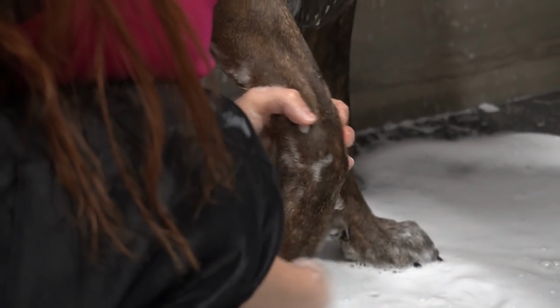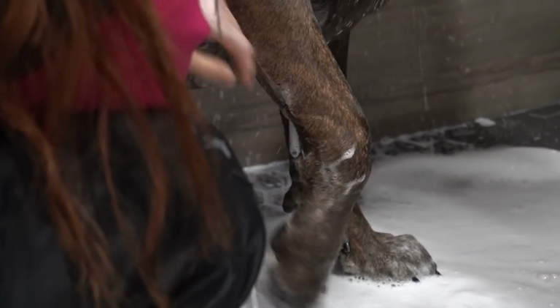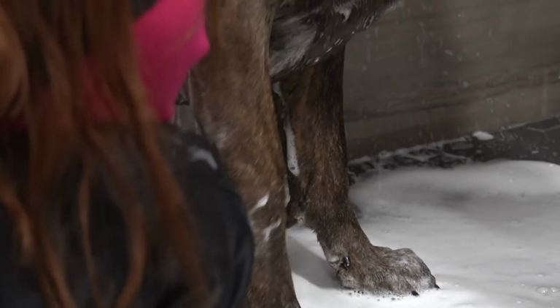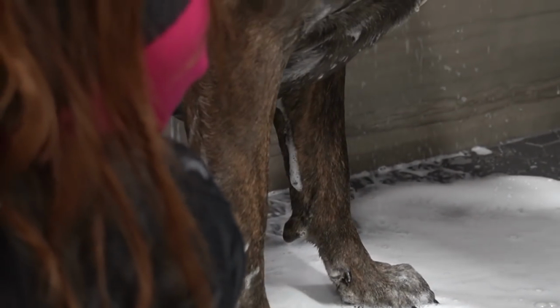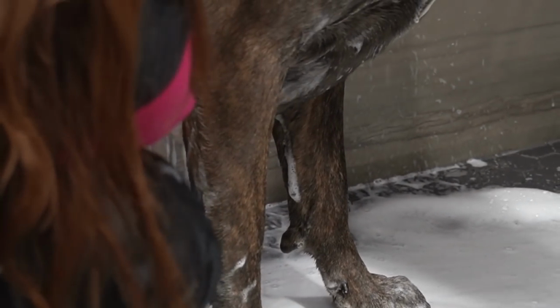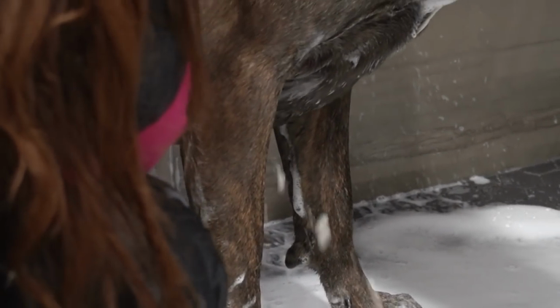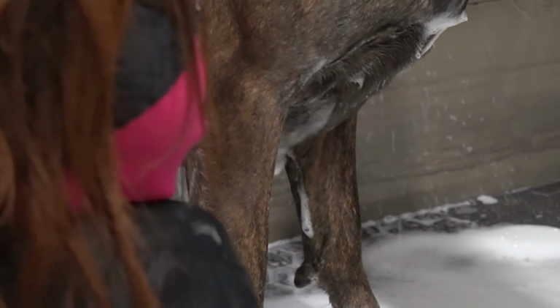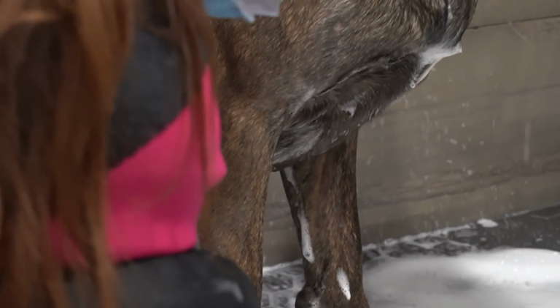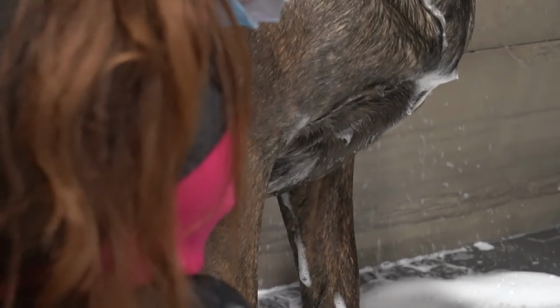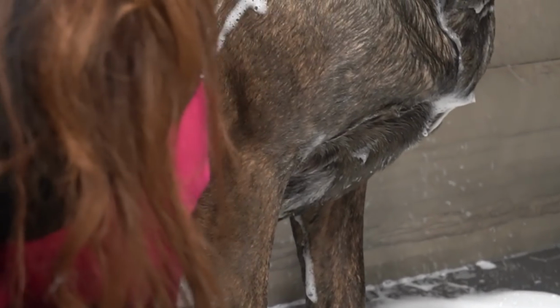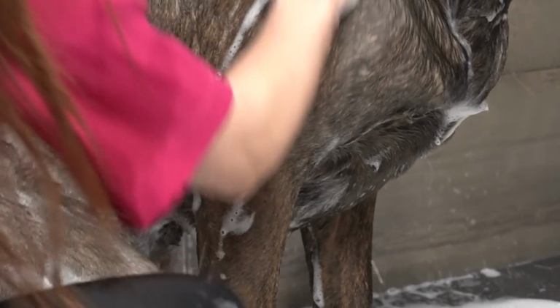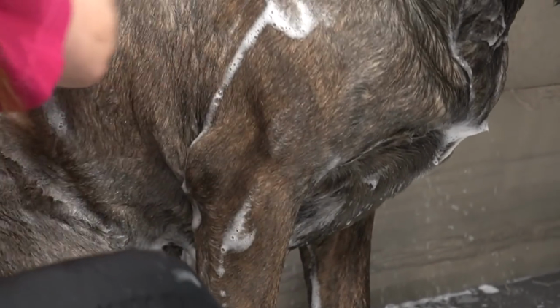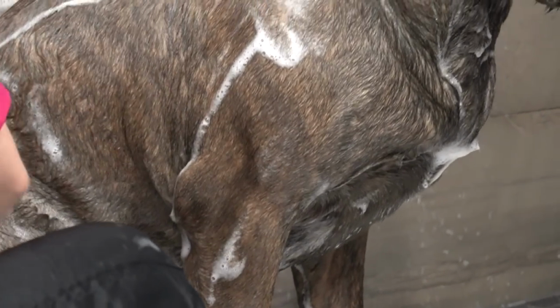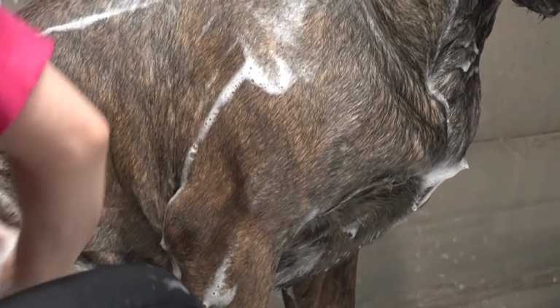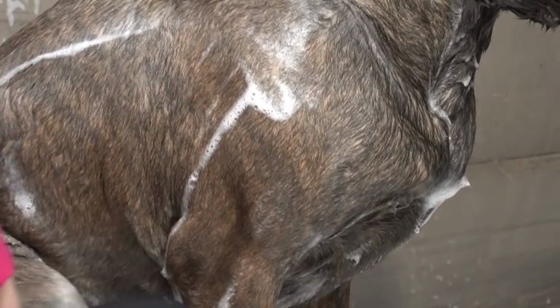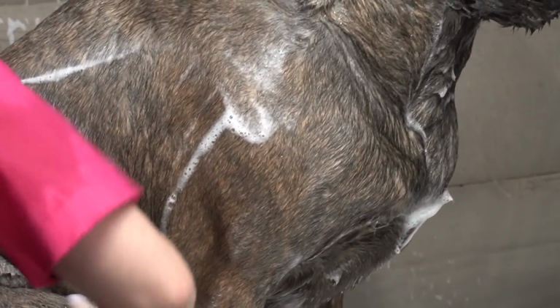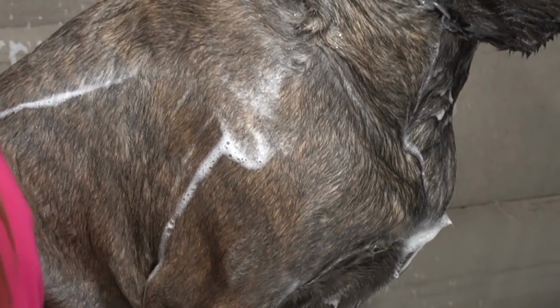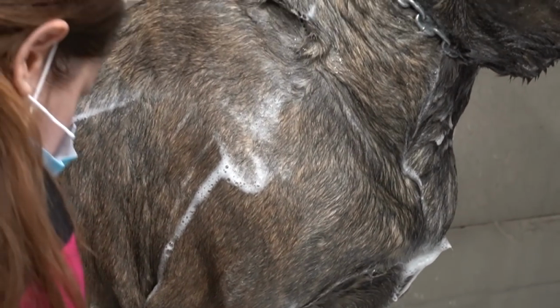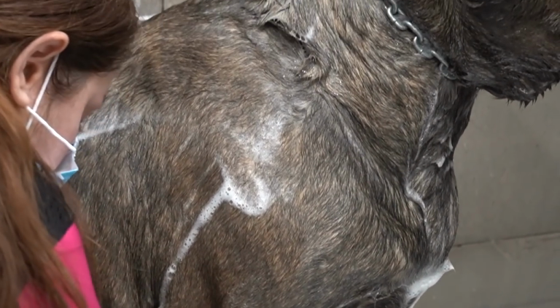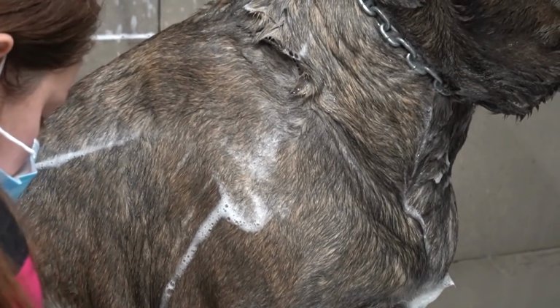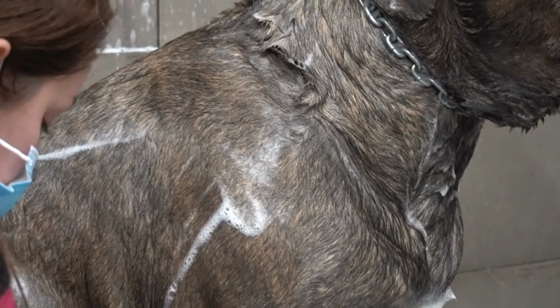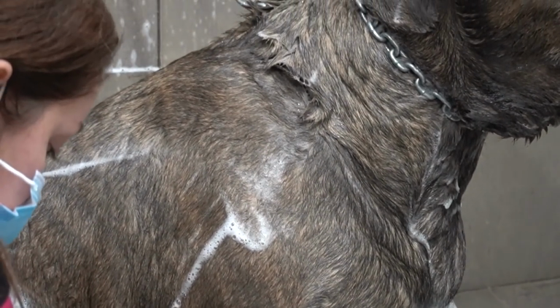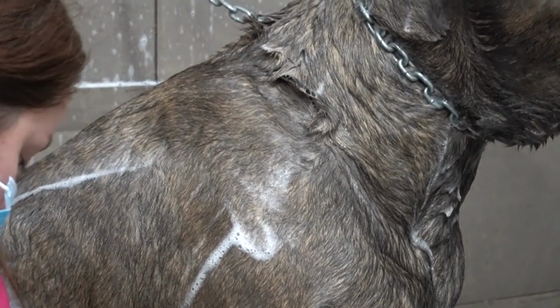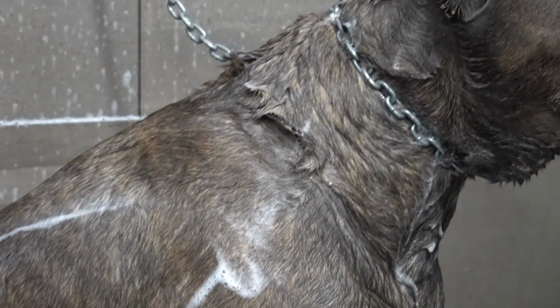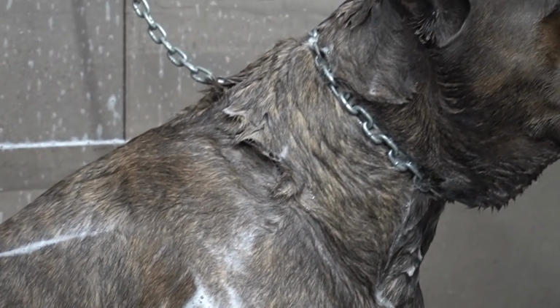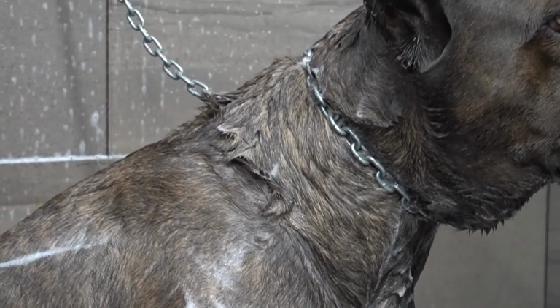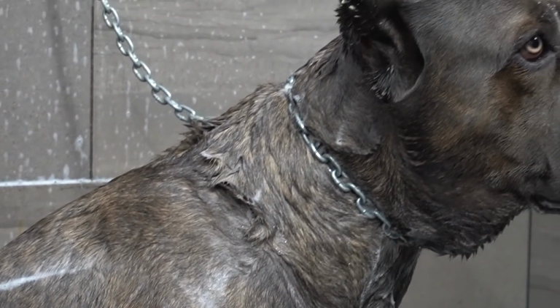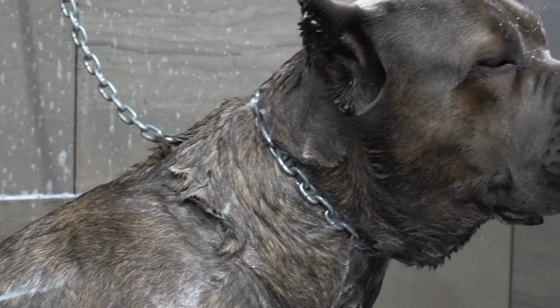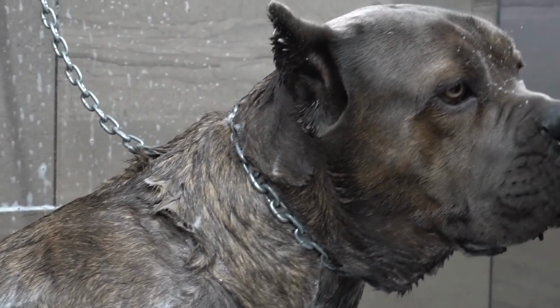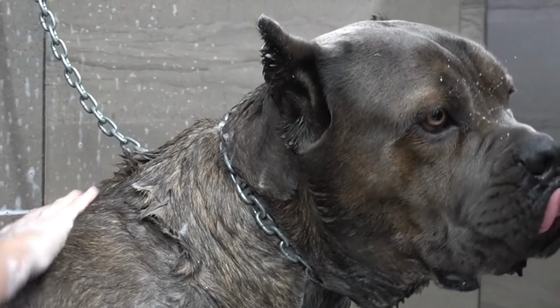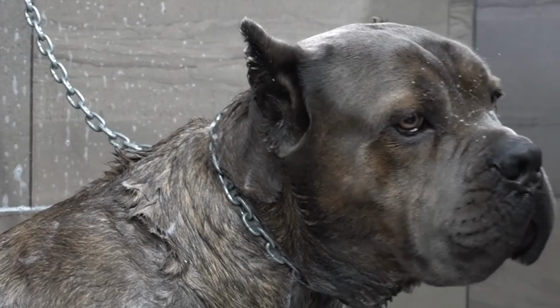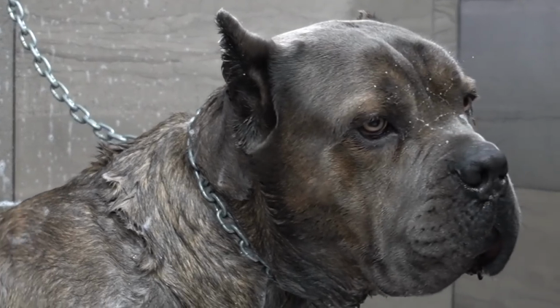Cane Corsos were also known as Italian Mastiffs. They were originally bred as bodyguard dogs, as well as hunting big game such as wild boar.